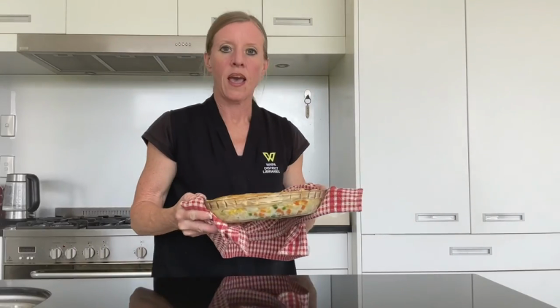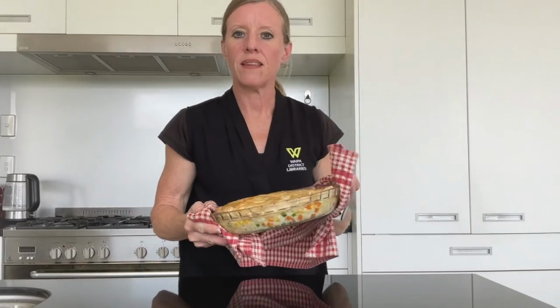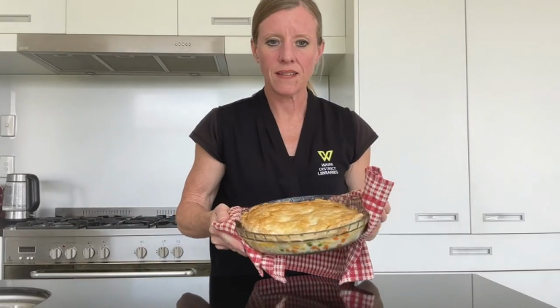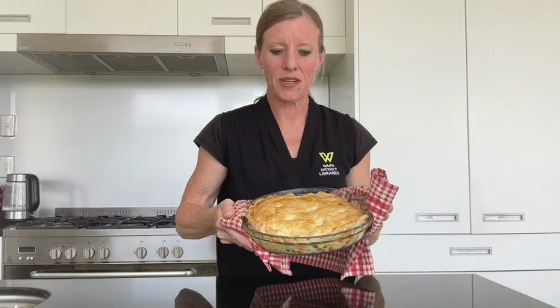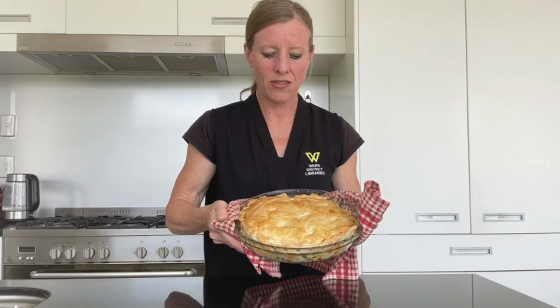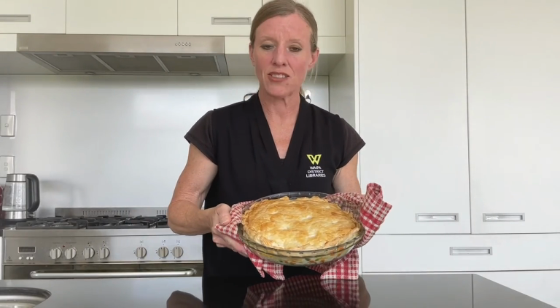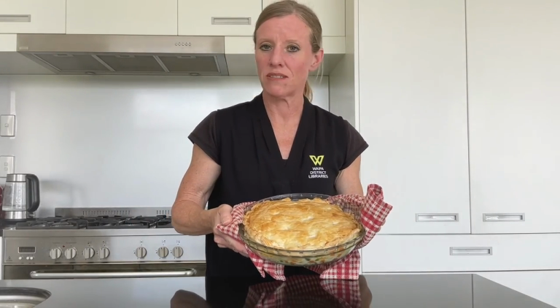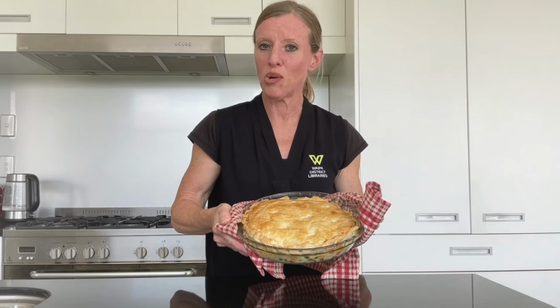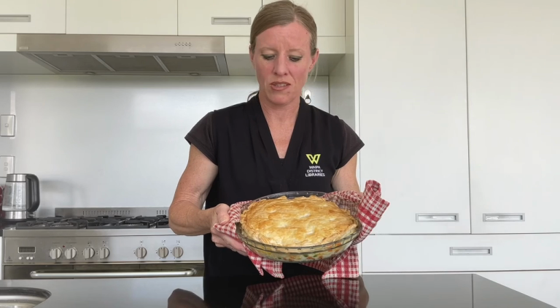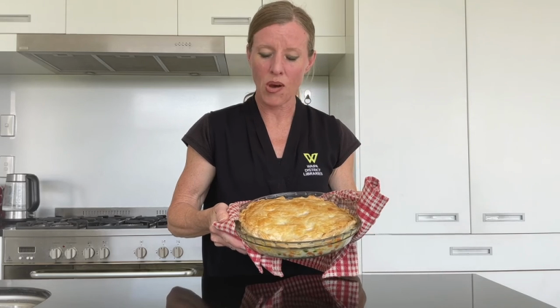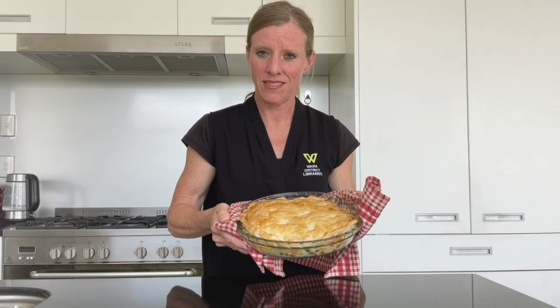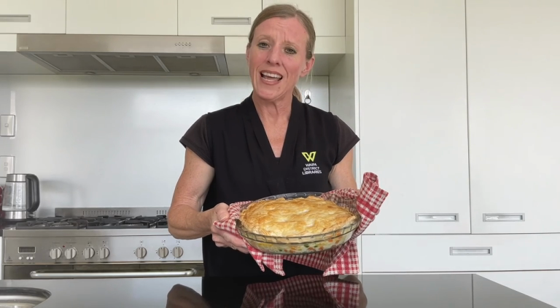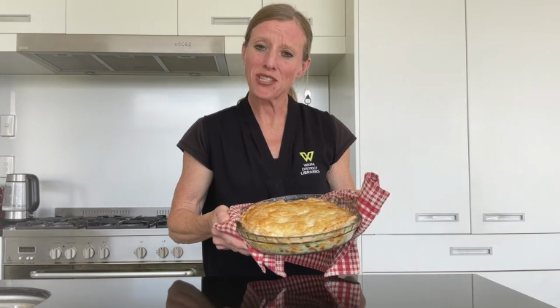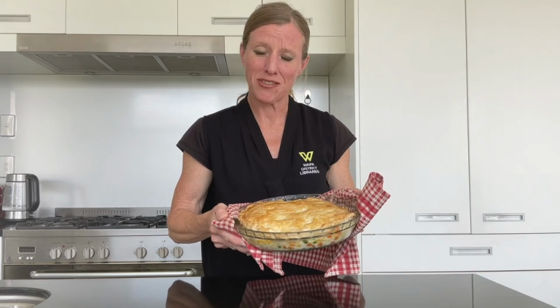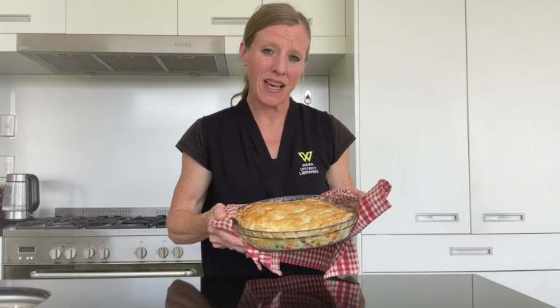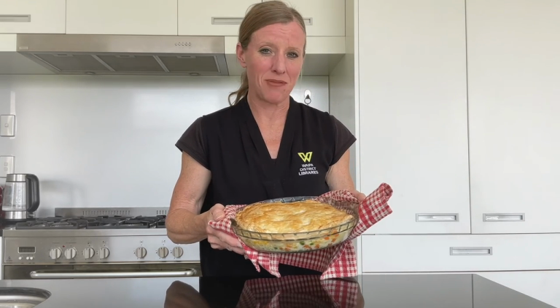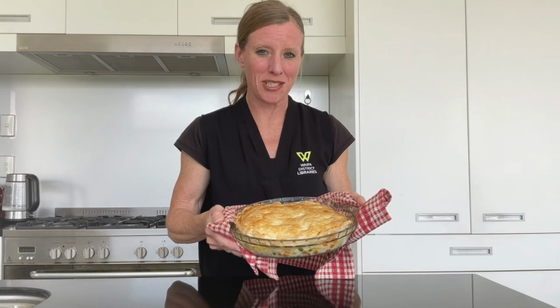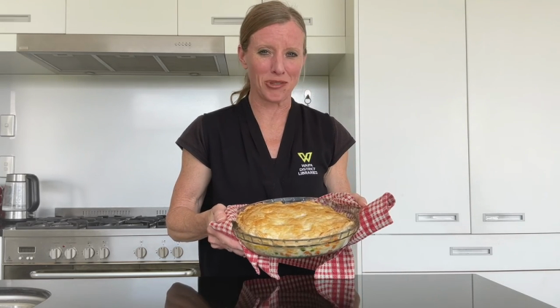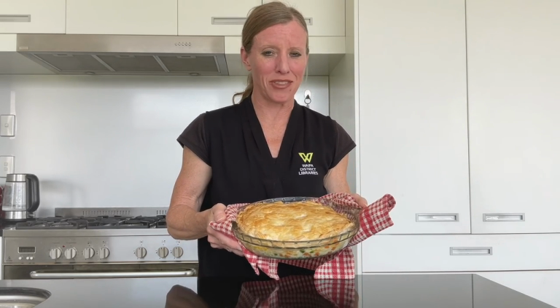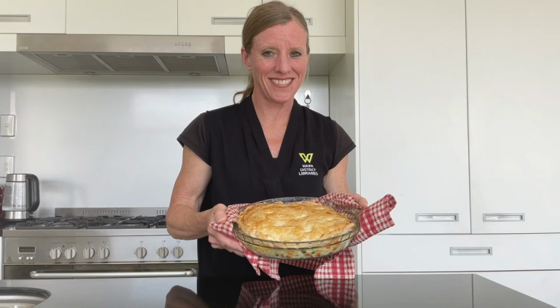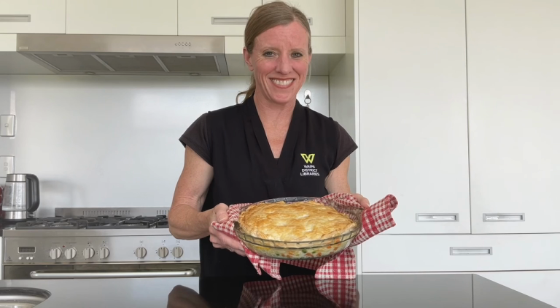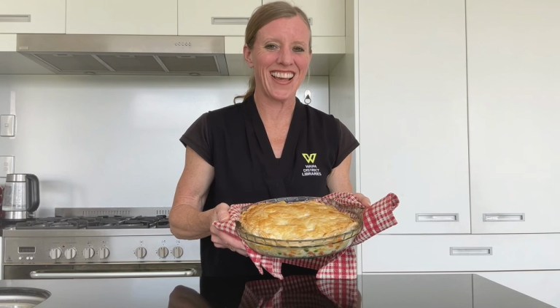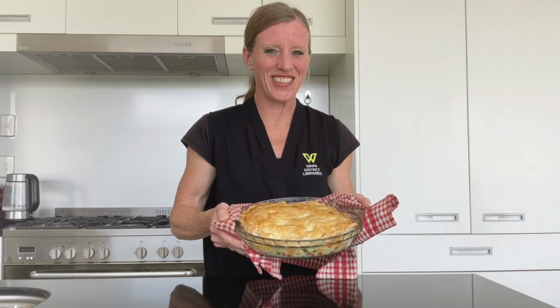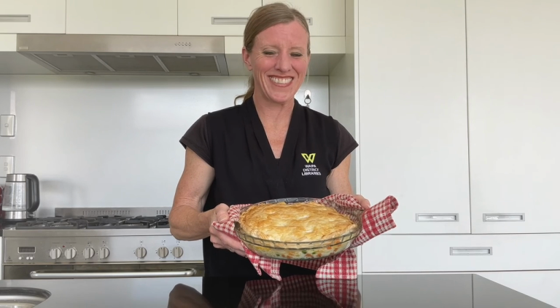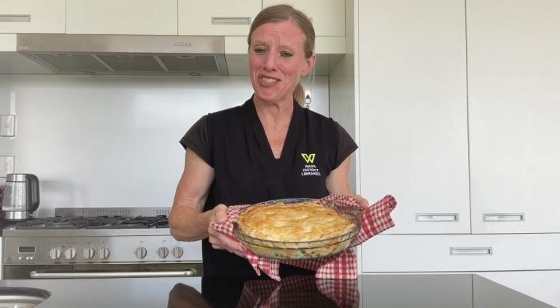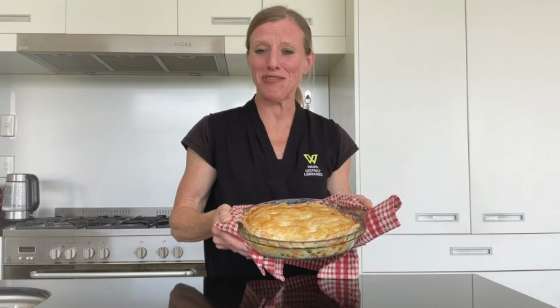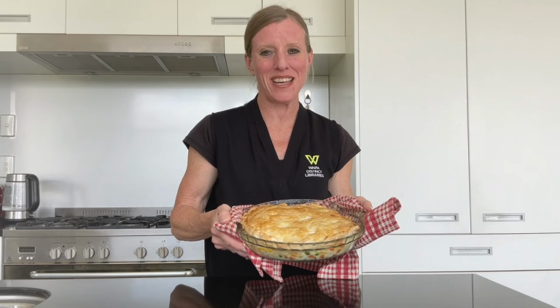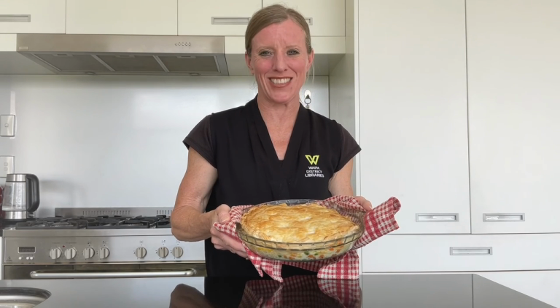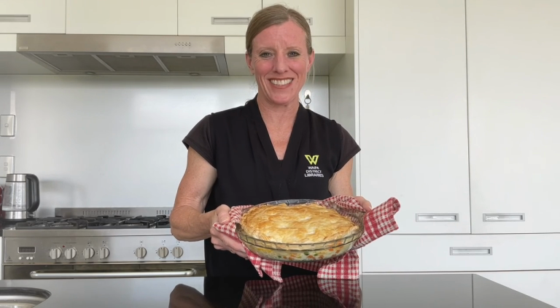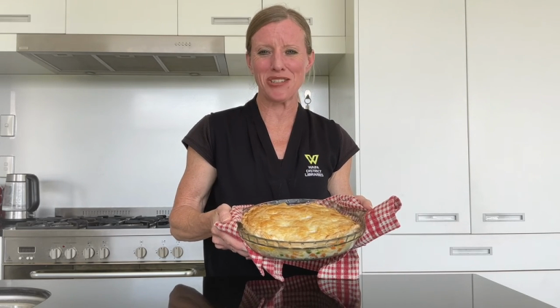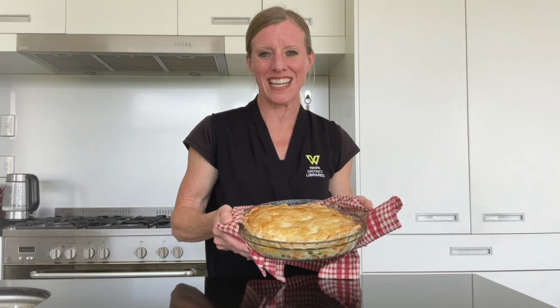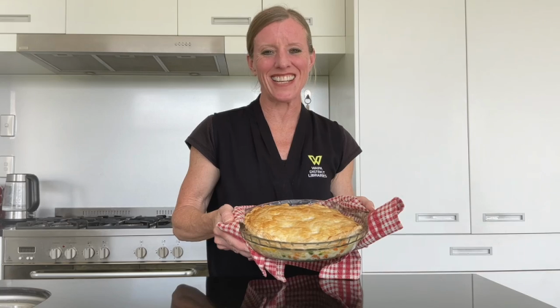And there we have our chicken pot pie. Allow it to rest for about 10 minutes before serving and enjoy. Thanks for joining me for Homemade Let's Cook — please join me again. Ka kite.